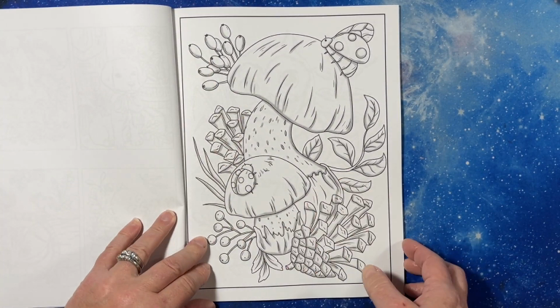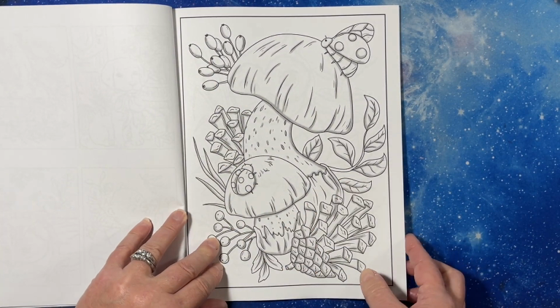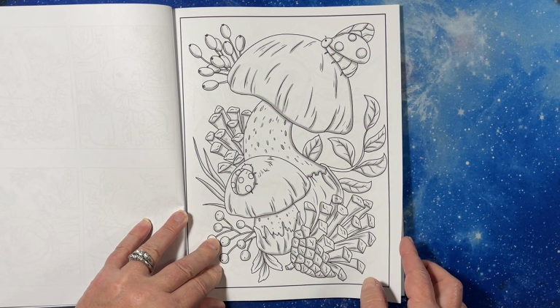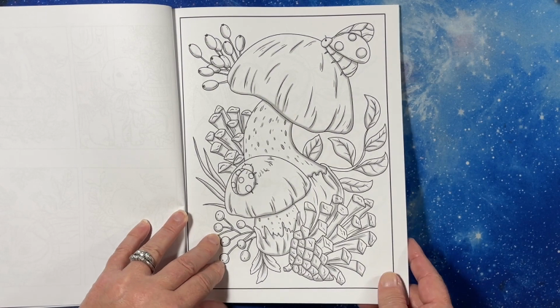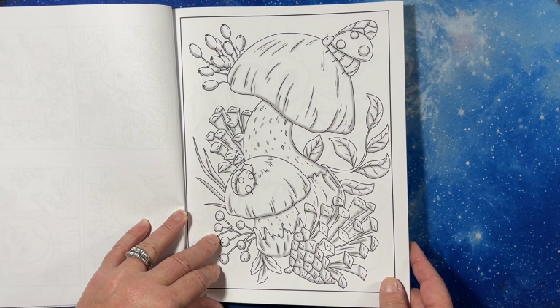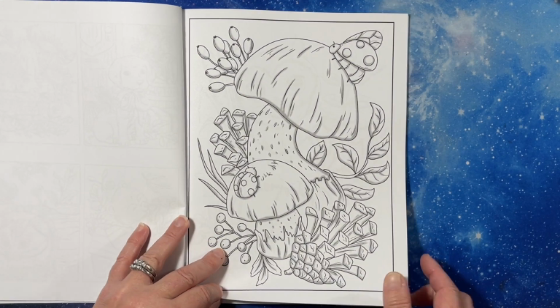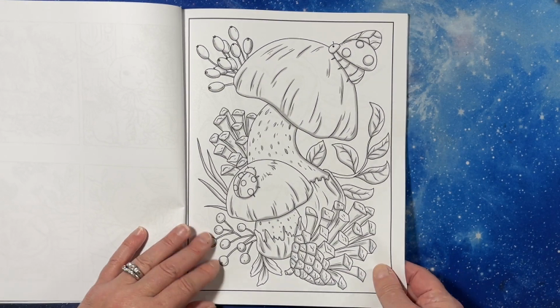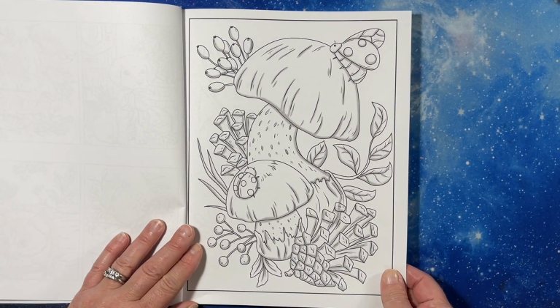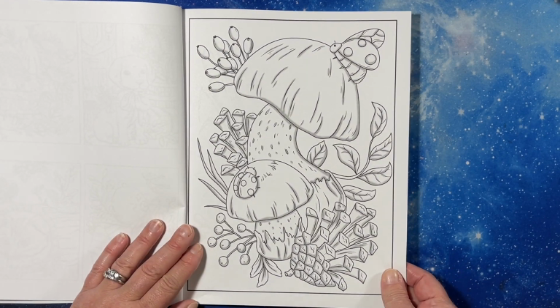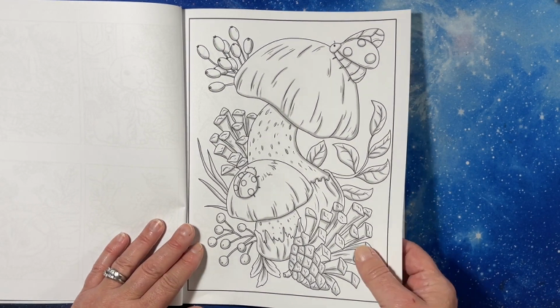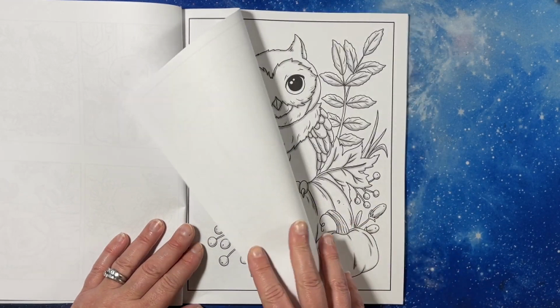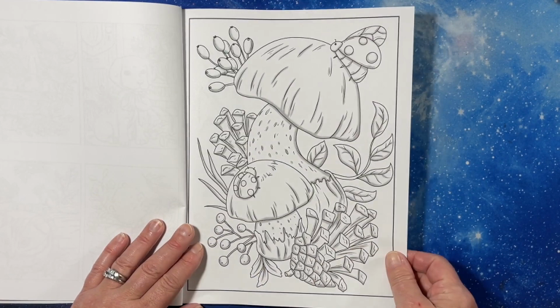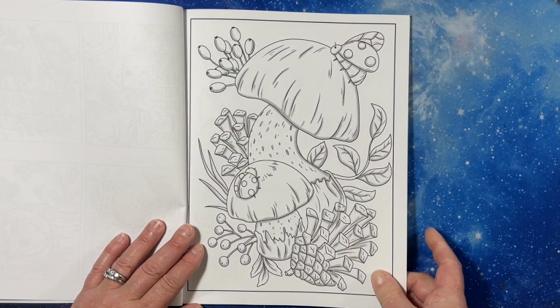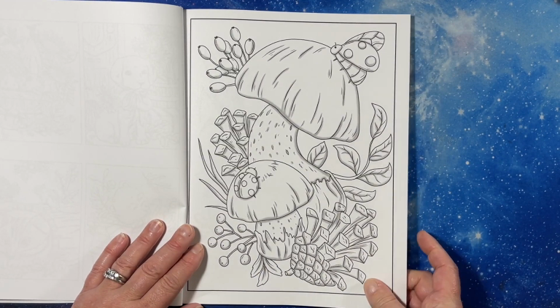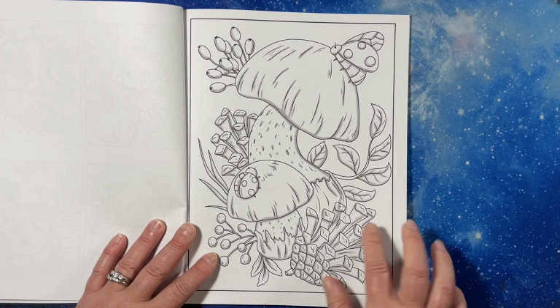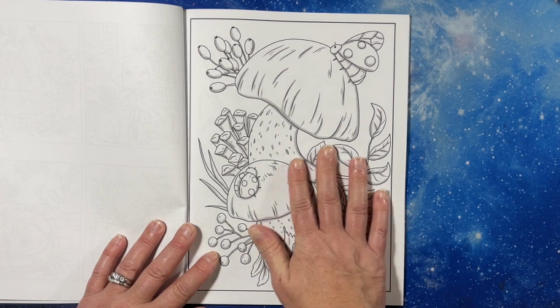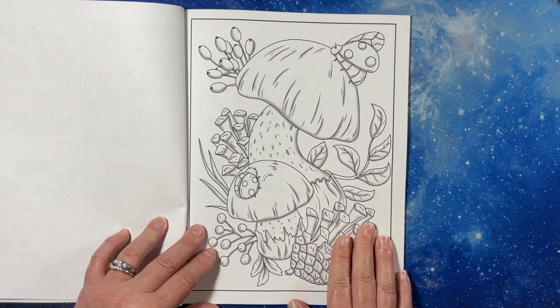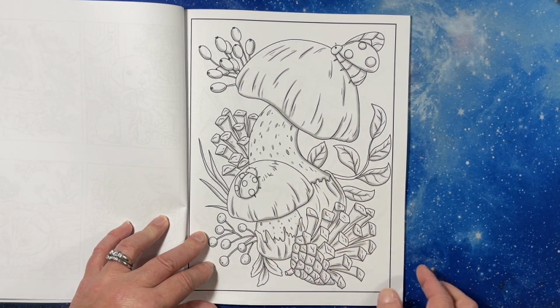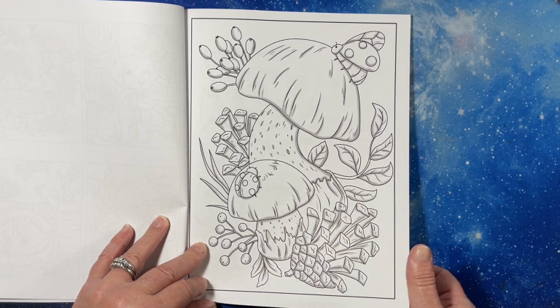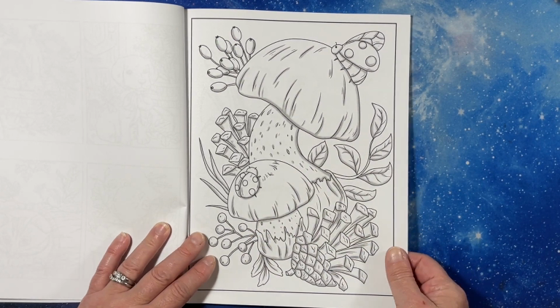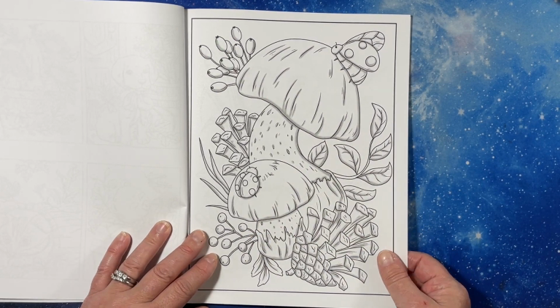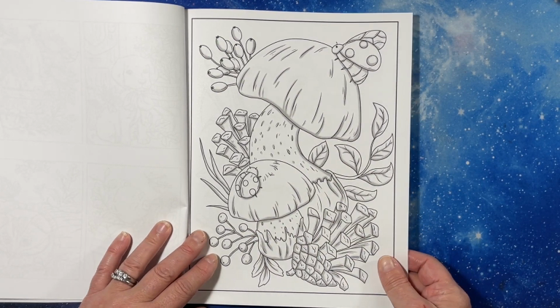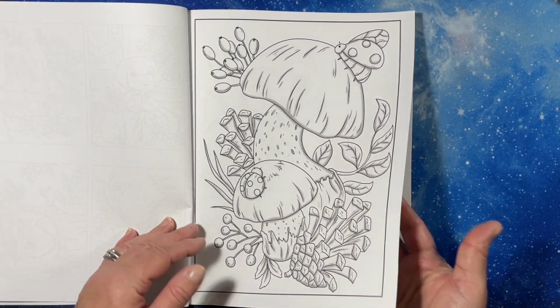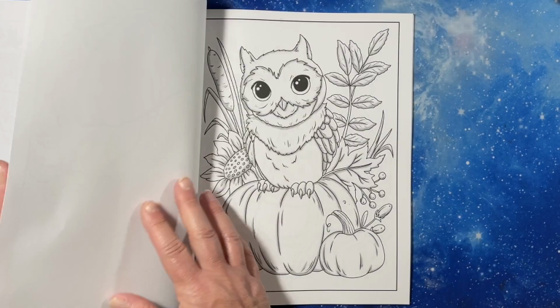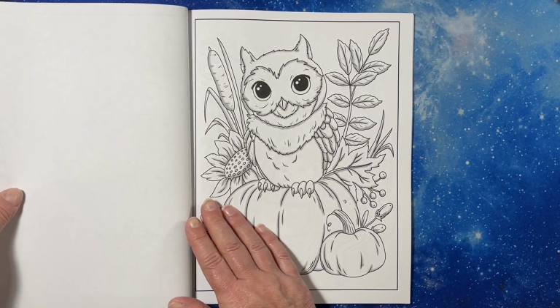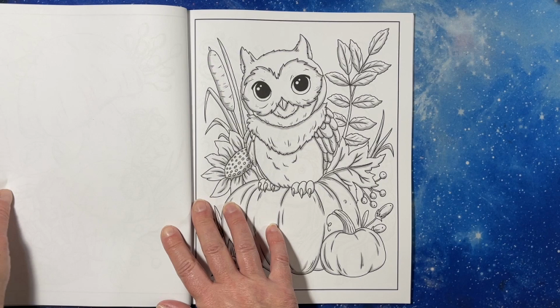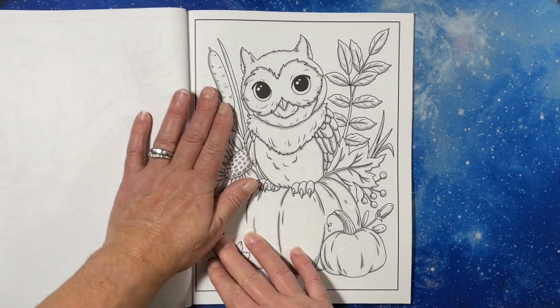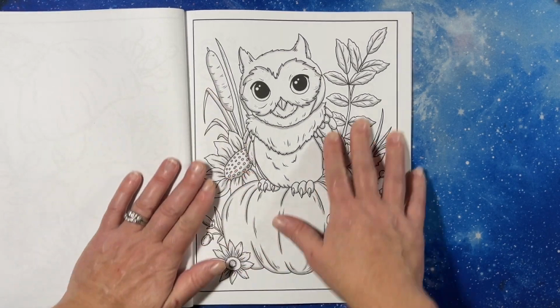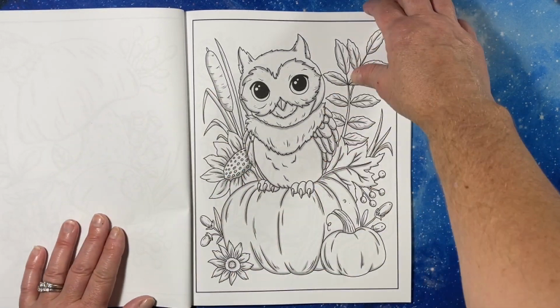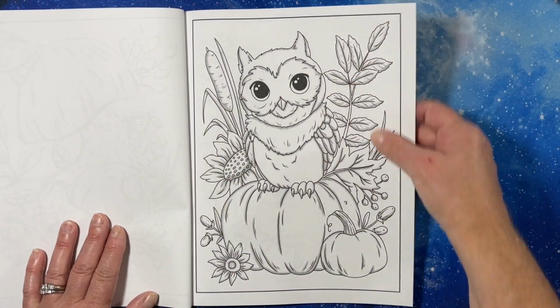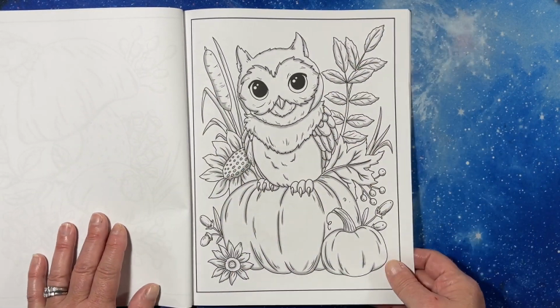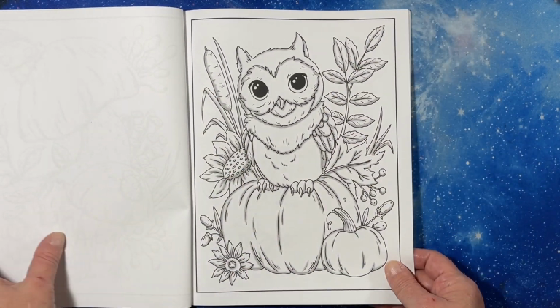And this one is lightly grayscaled. It is beautiful. It is your standard smooth-ish Amazon paper I like. Single-sided. There's the cover.